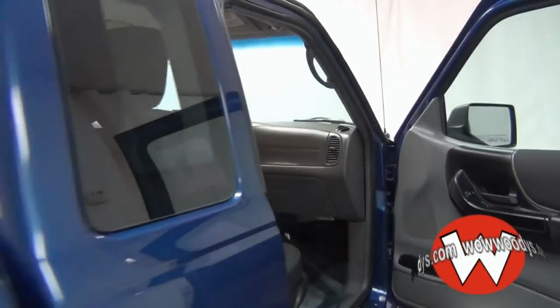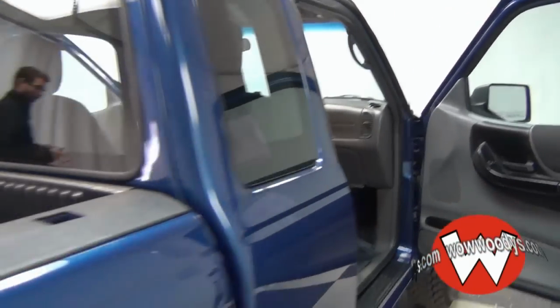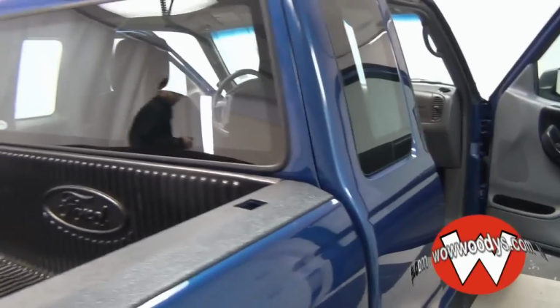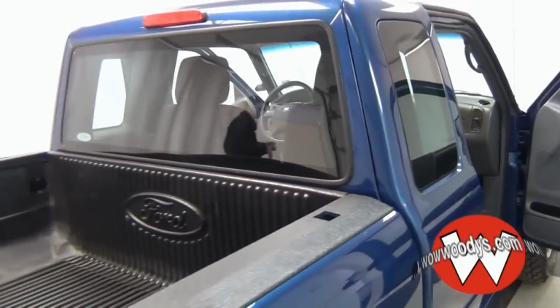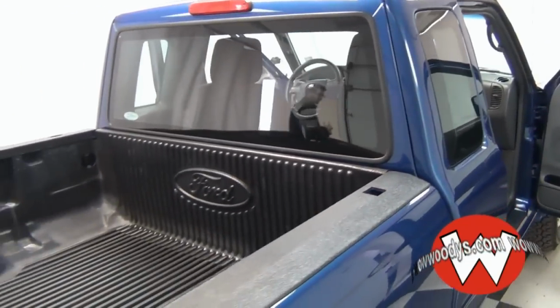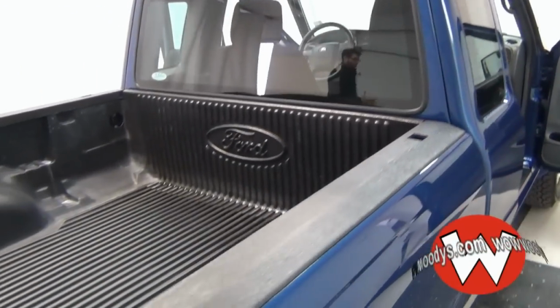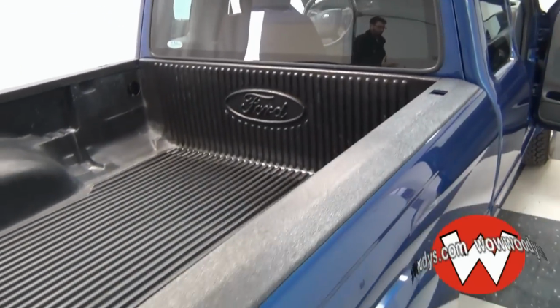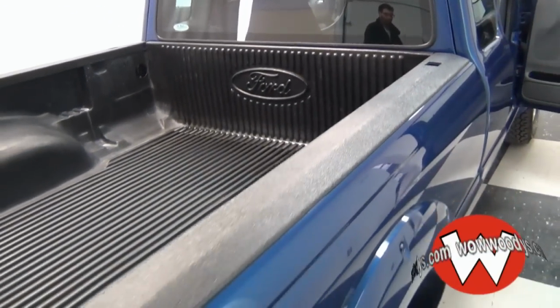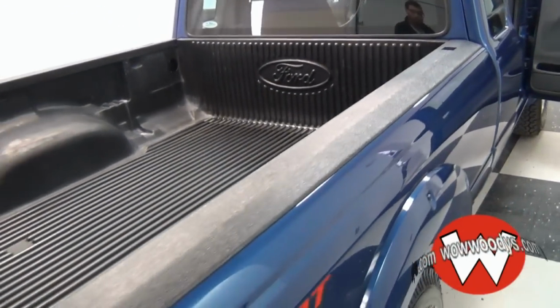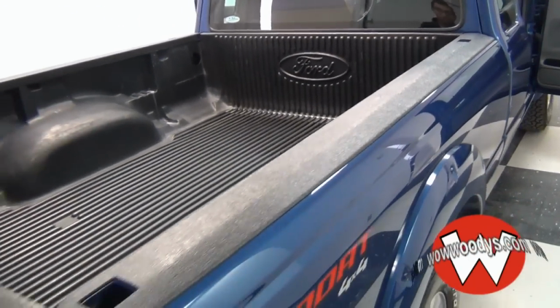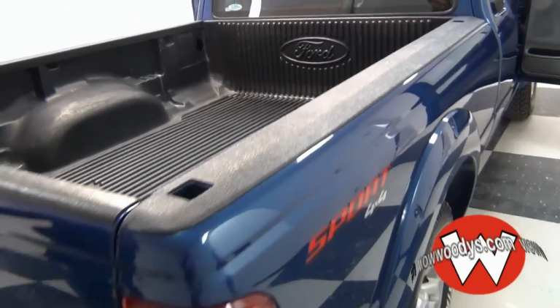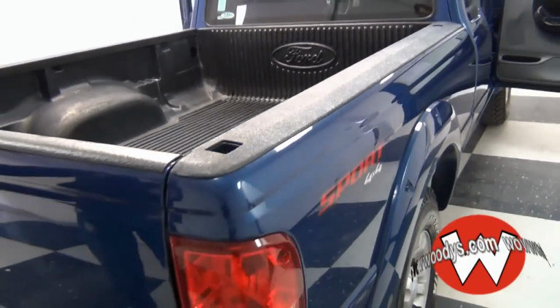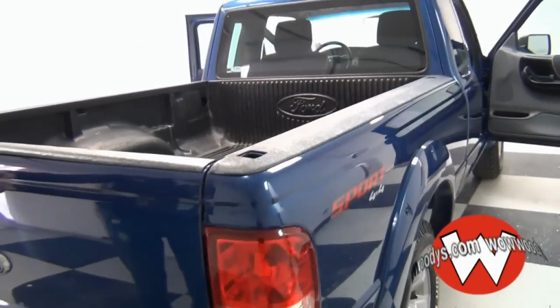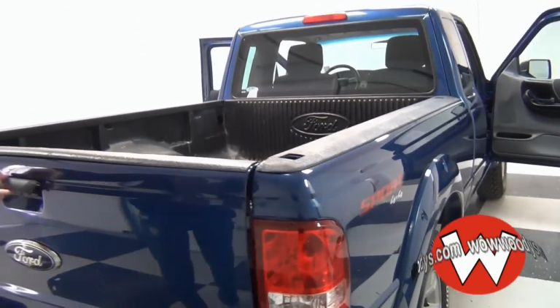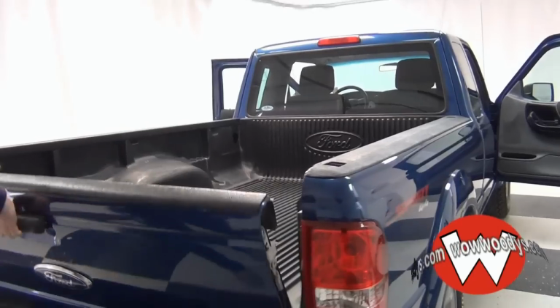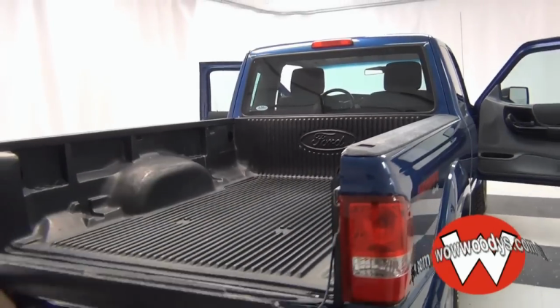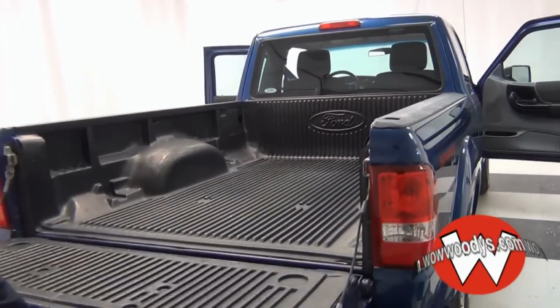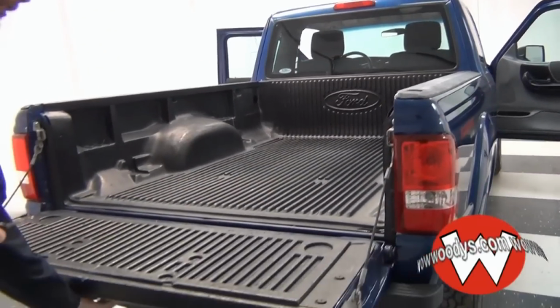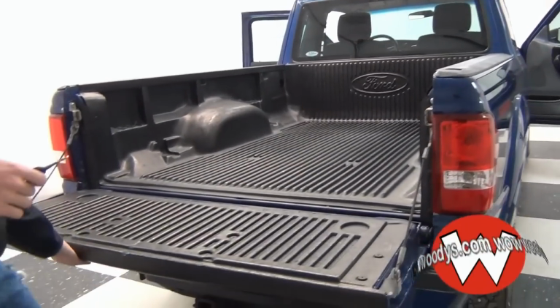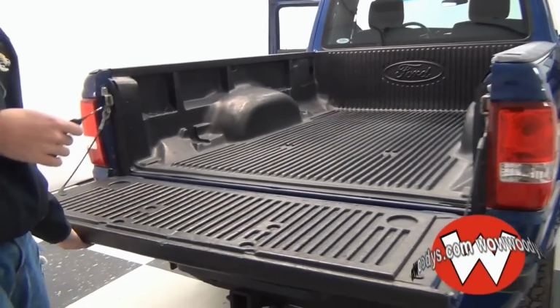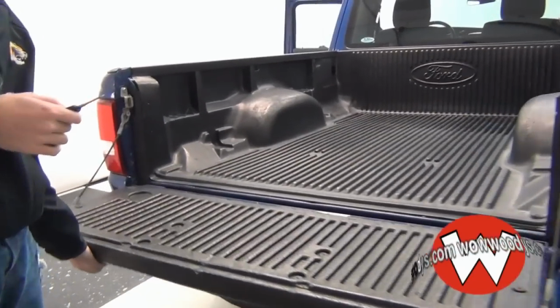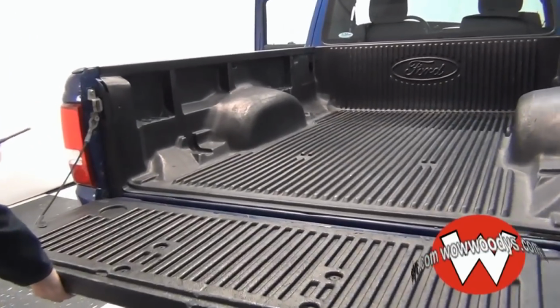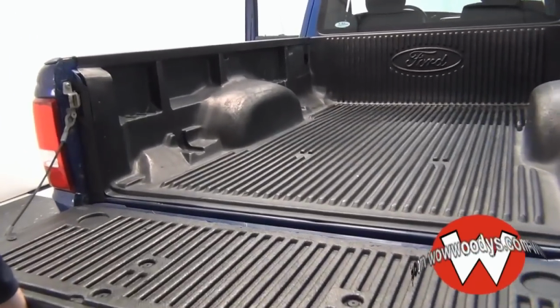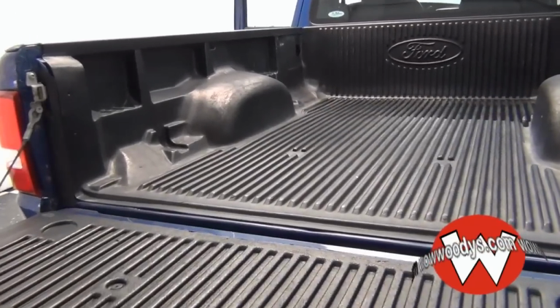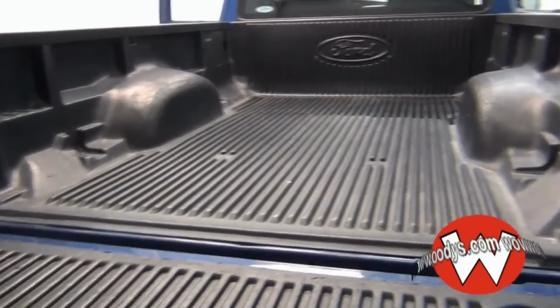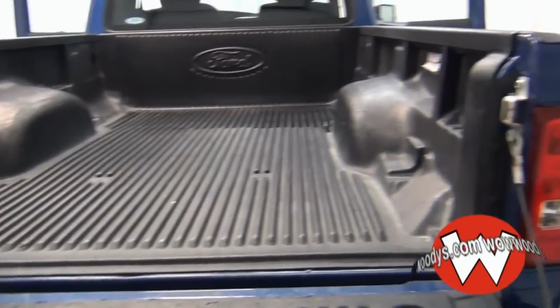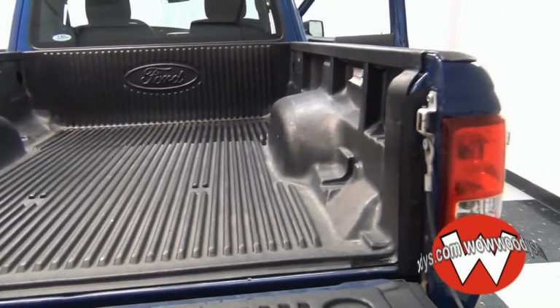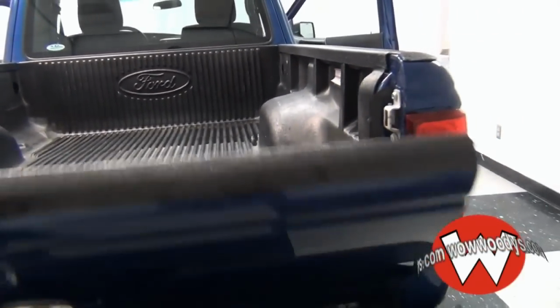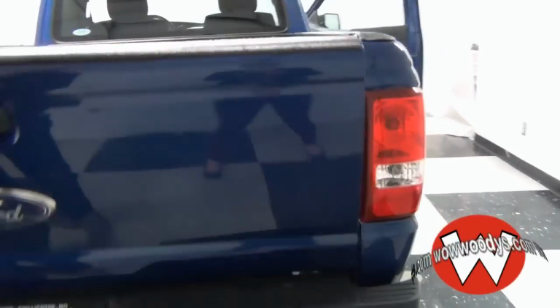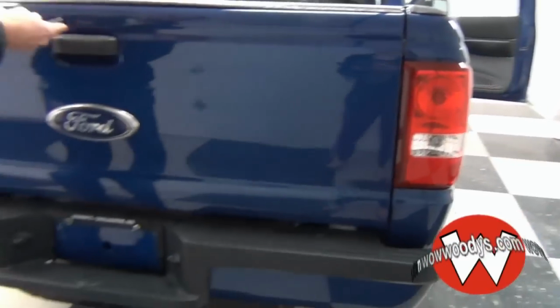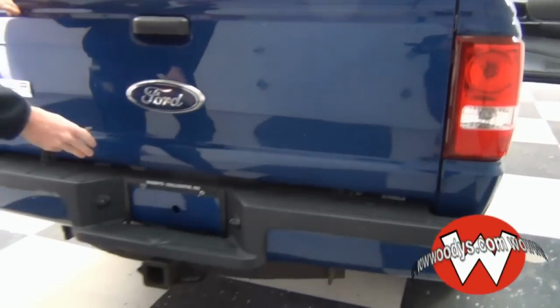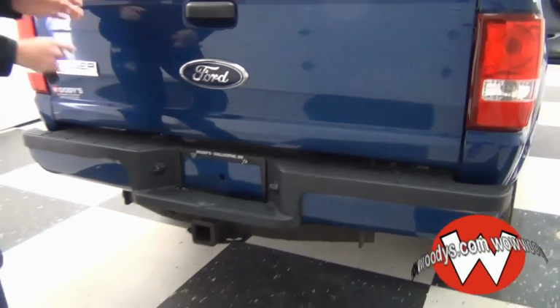Come around to the back. It is a Sport Edition, so with that comes the bed liner. It's just a regular-sized bed in very good condition, and it does have the tow package down at the bottom.